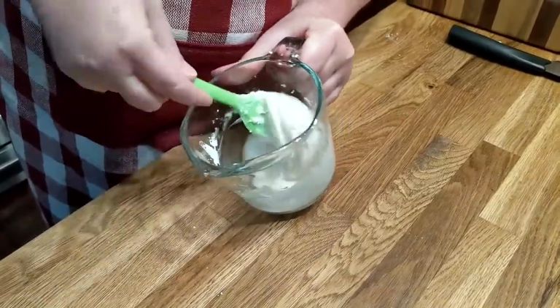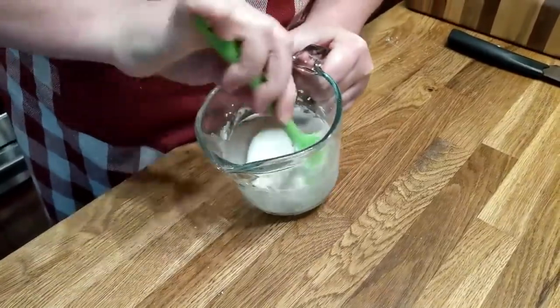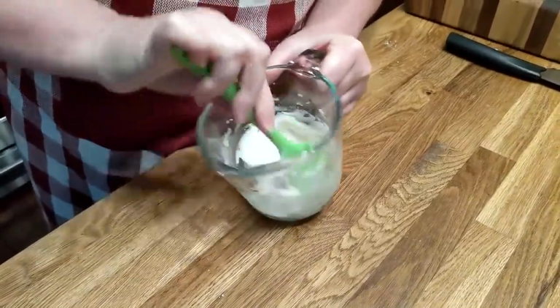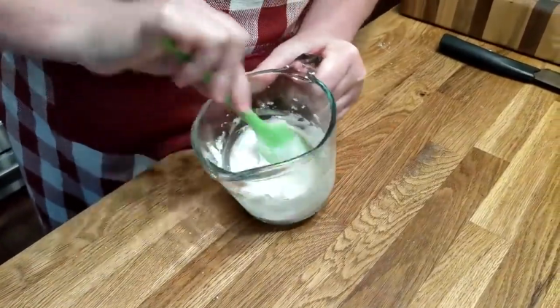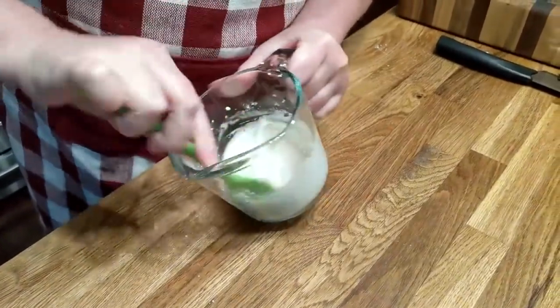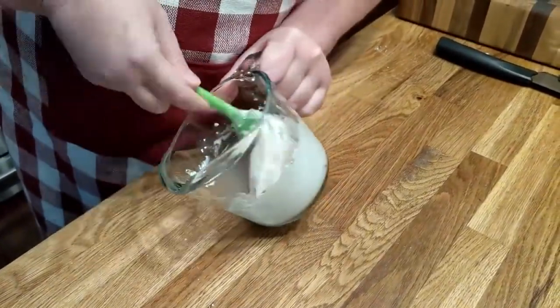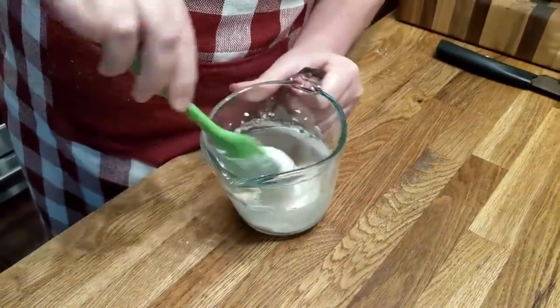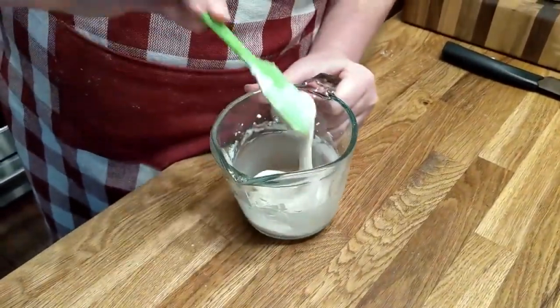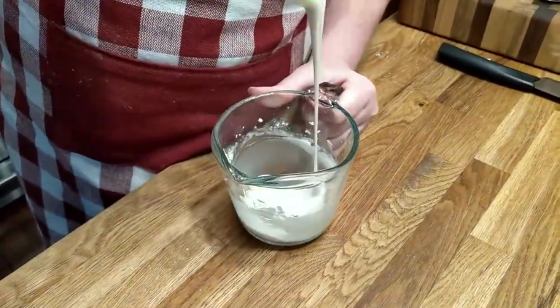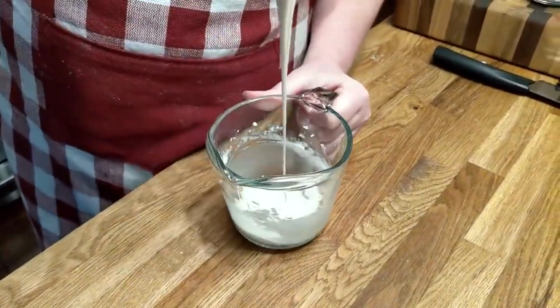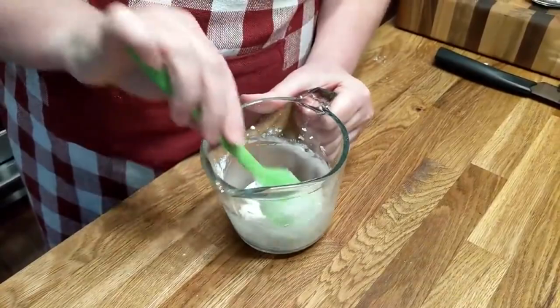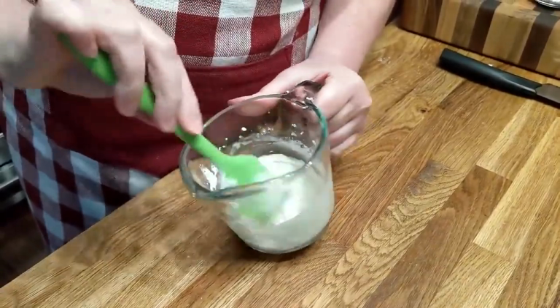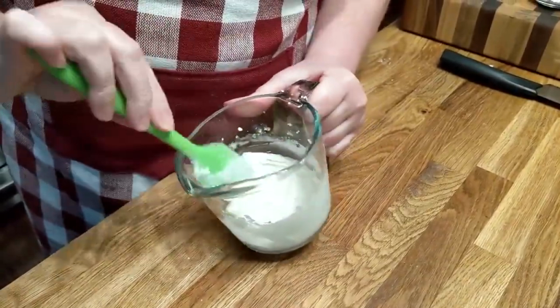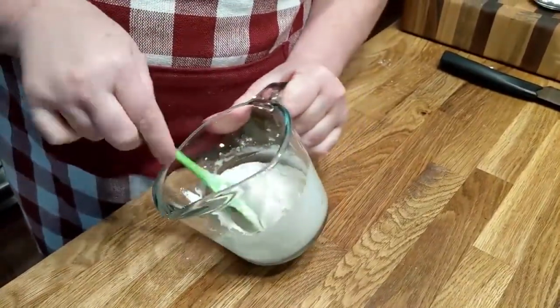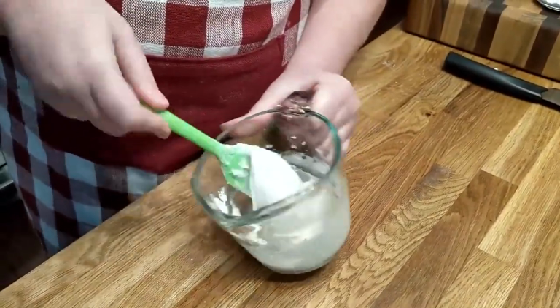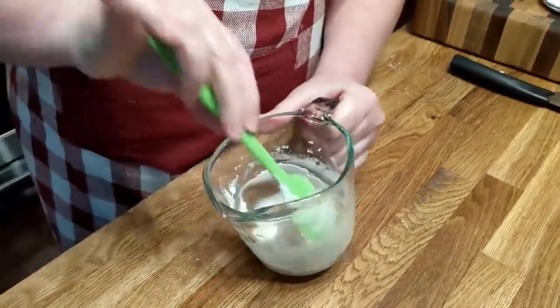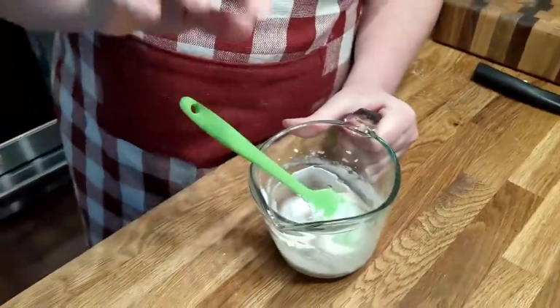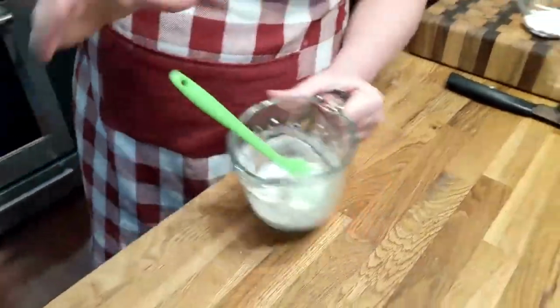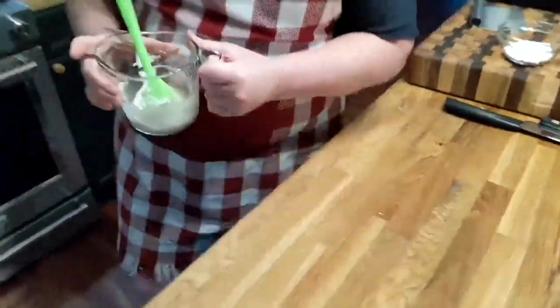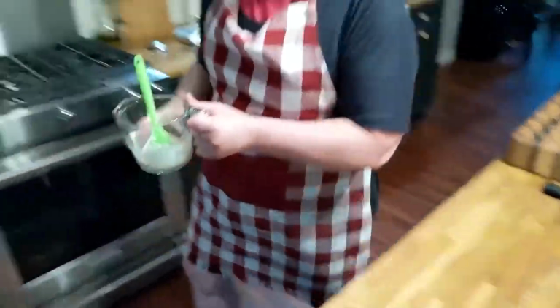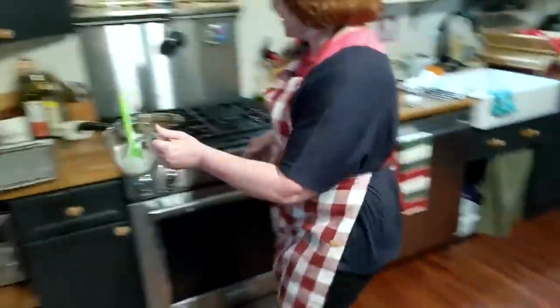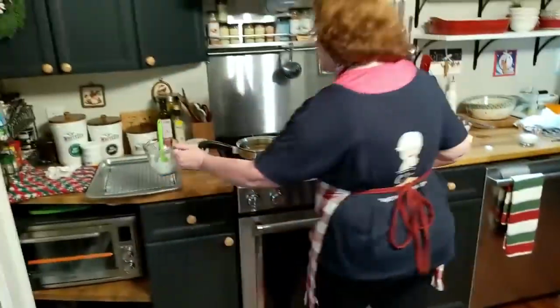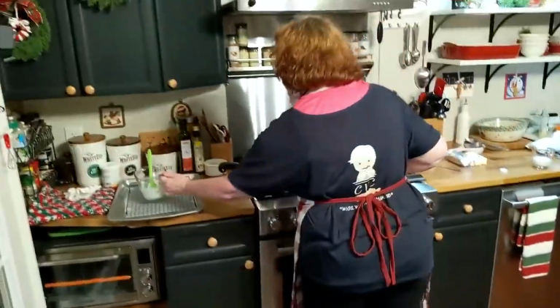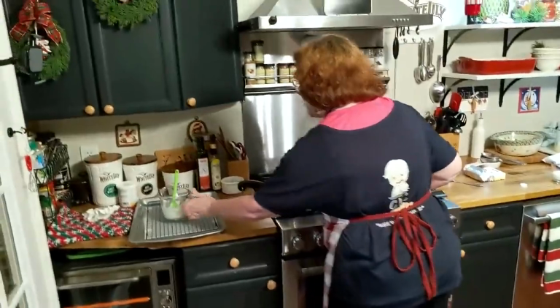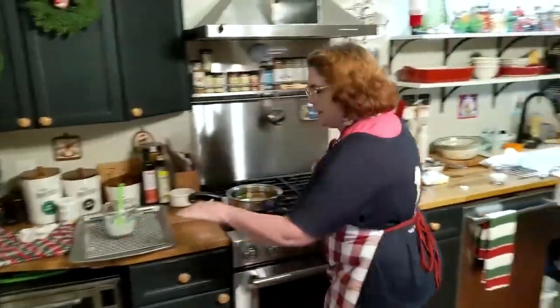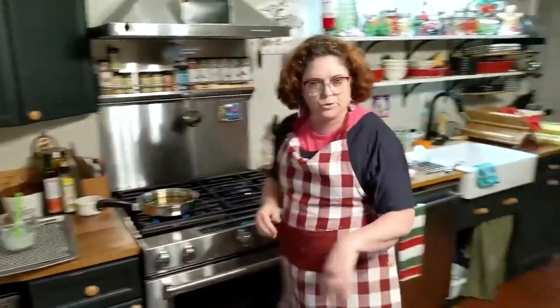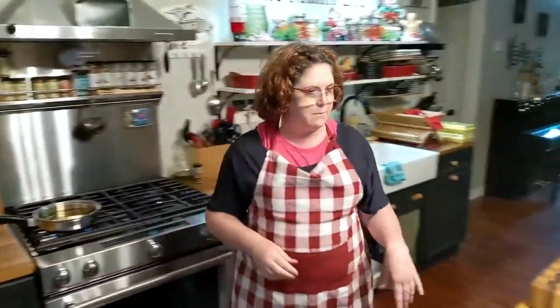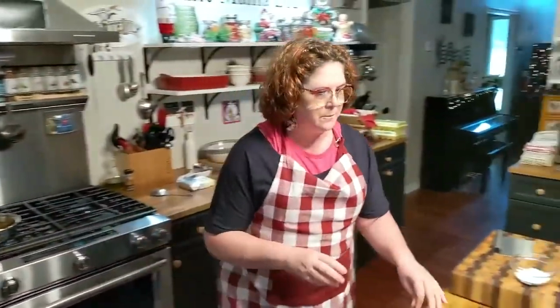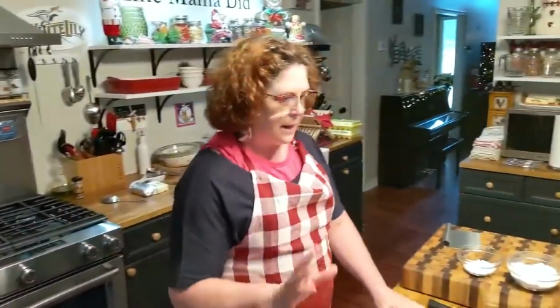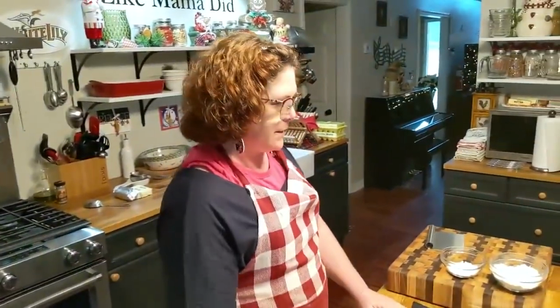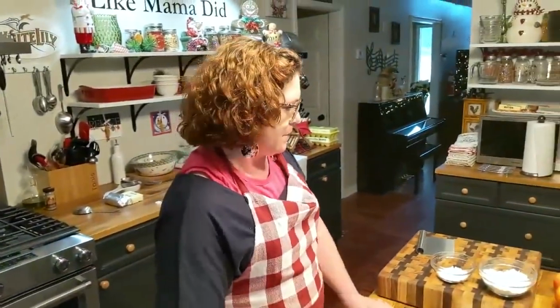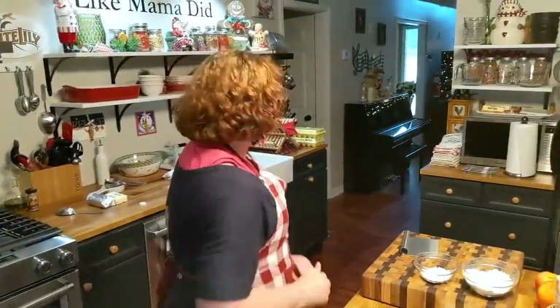And if you want it more pourable, you can add just a little bit more milk. But it's going to melt on them while they're hot. So we're going to sit this over here on our pan that we'll drain them on, and we're going to mix up a batter.